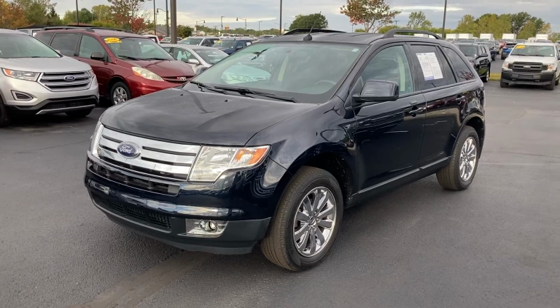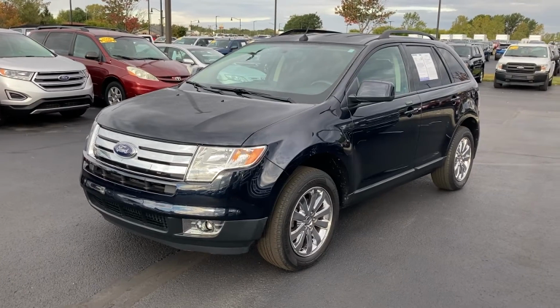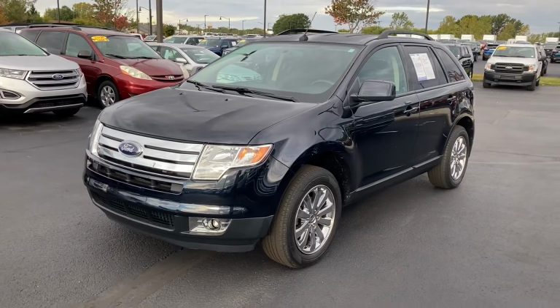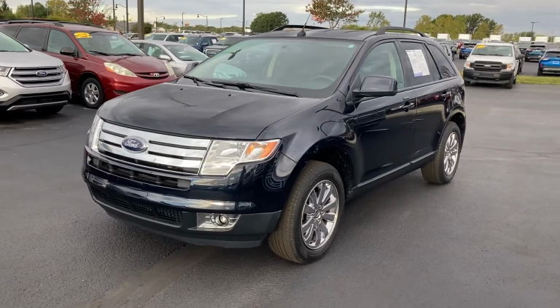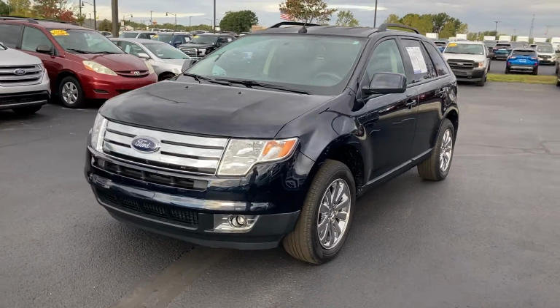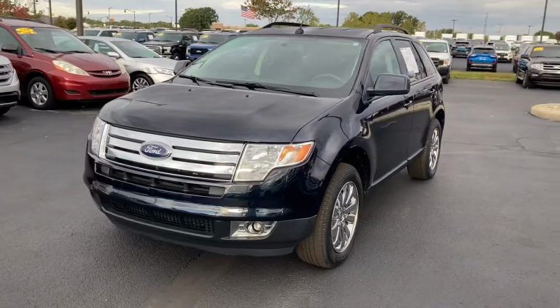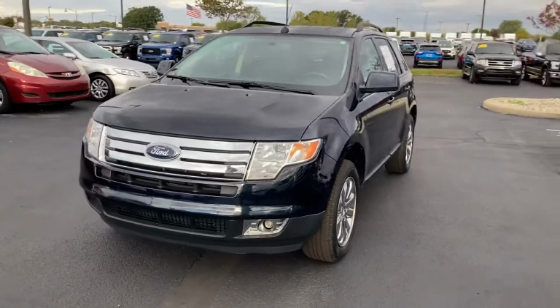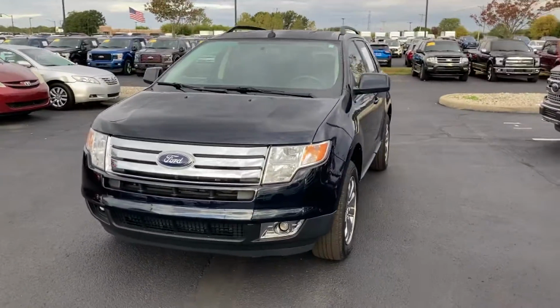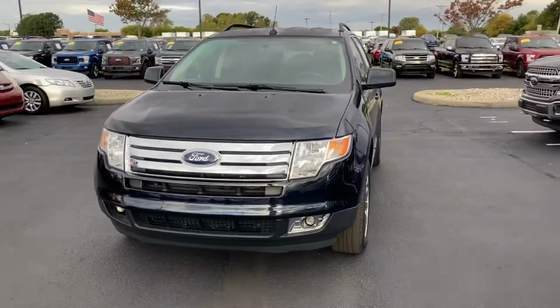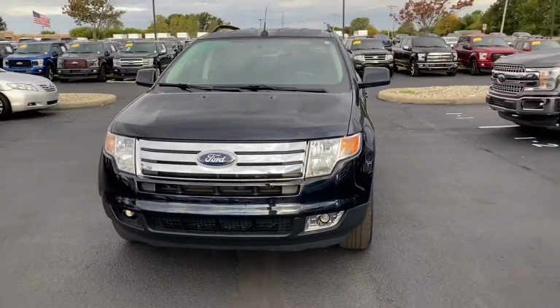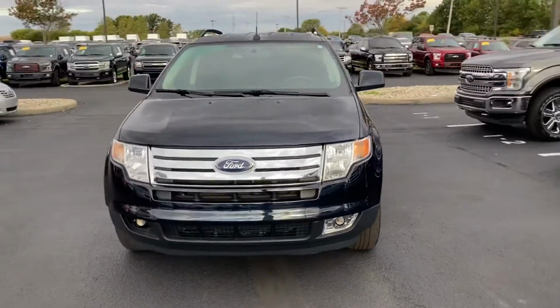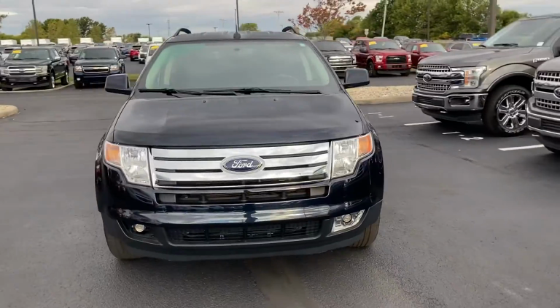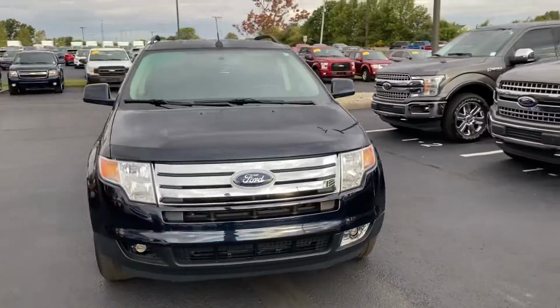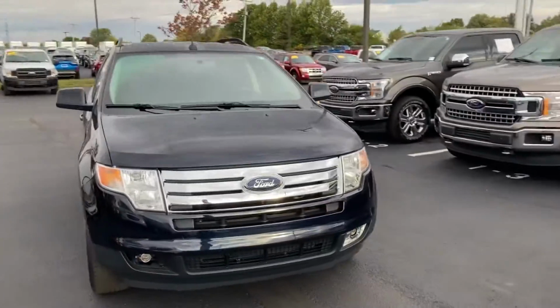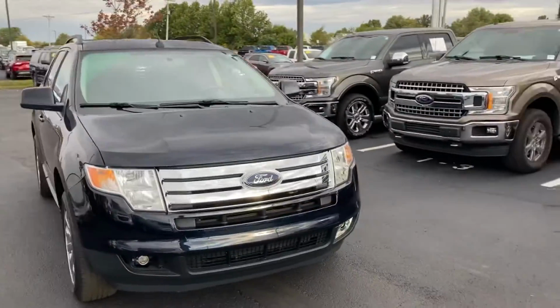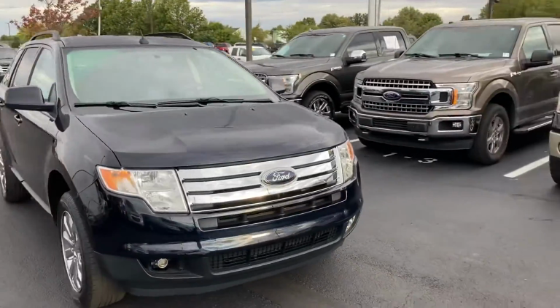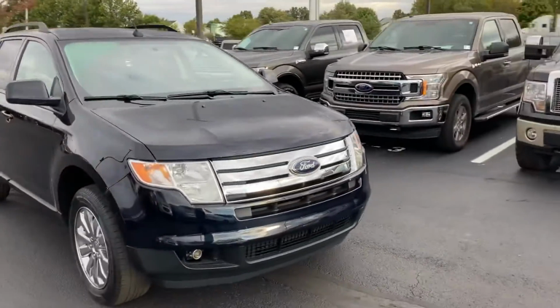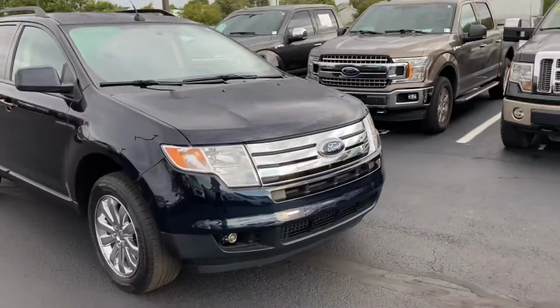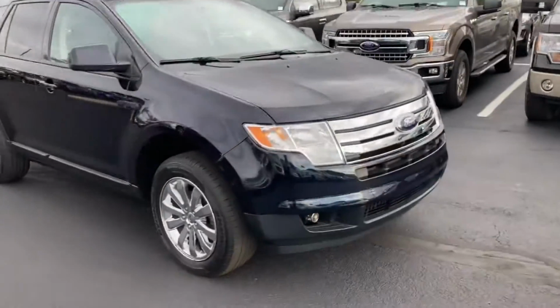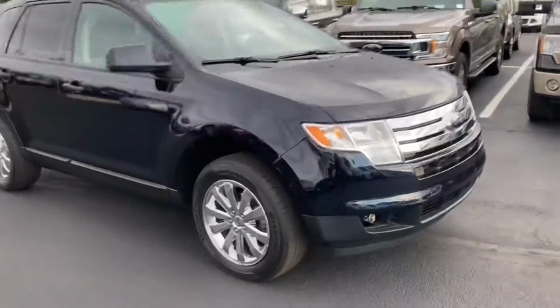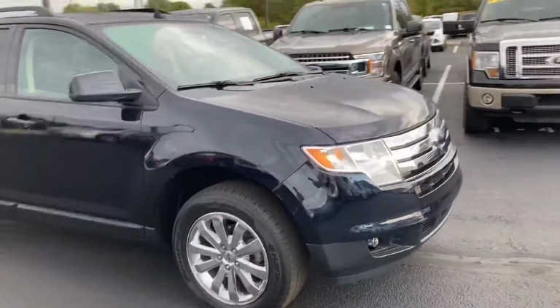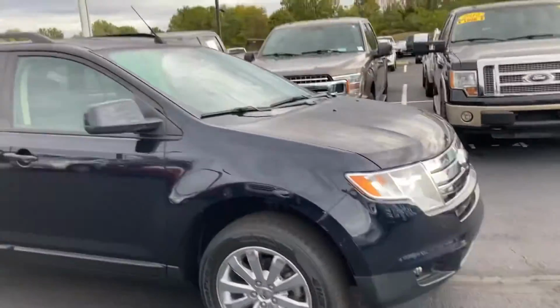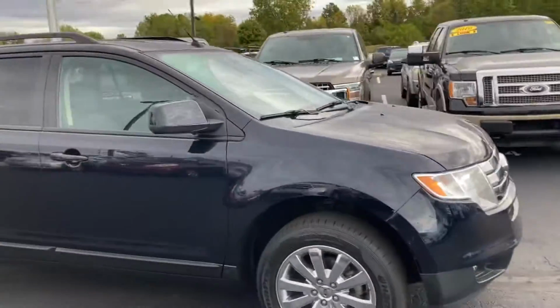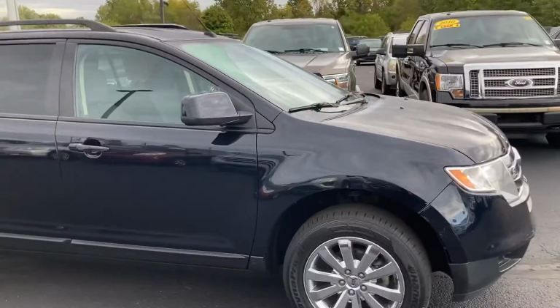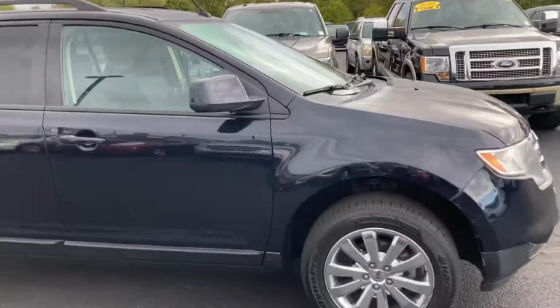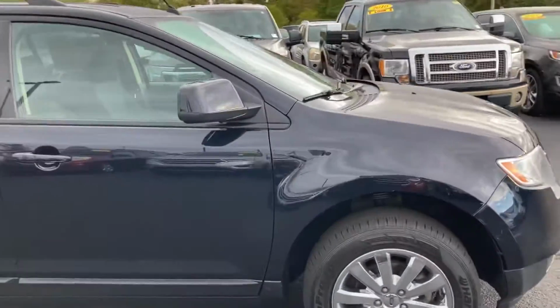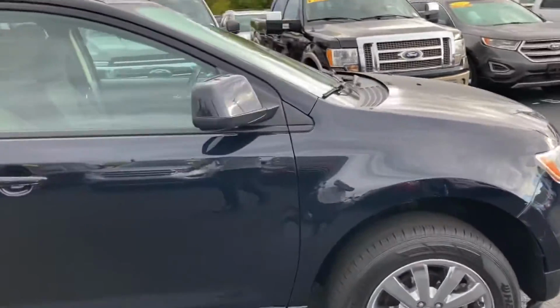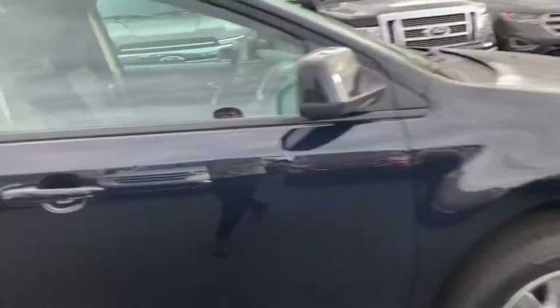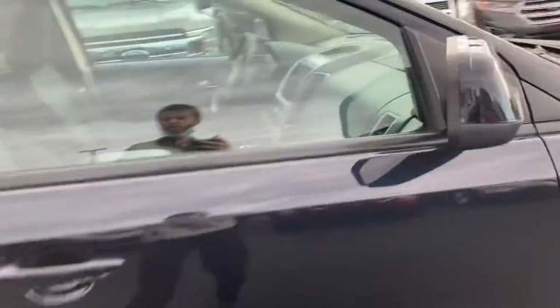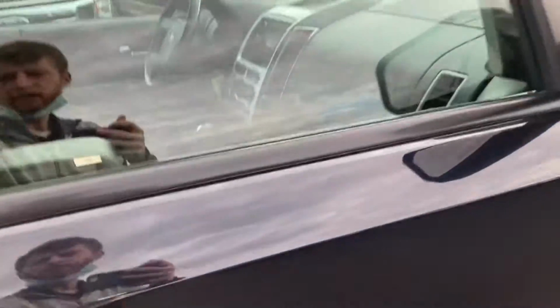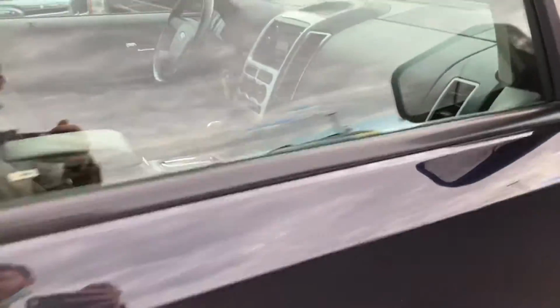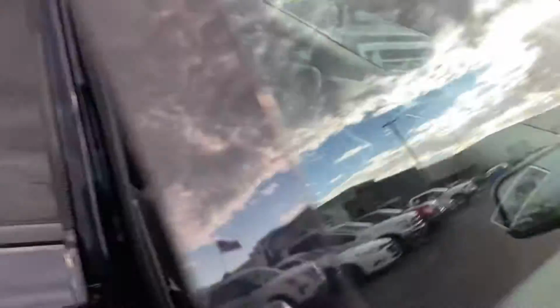Hi, this is Chris Dillon with Bill Estes Ford. I wanted to walk around our 2008 Ford Edge. I believe this is an SEL. The body's in great shape, so not too many things to worry about on the outside.